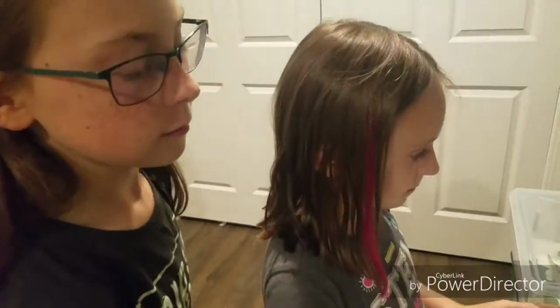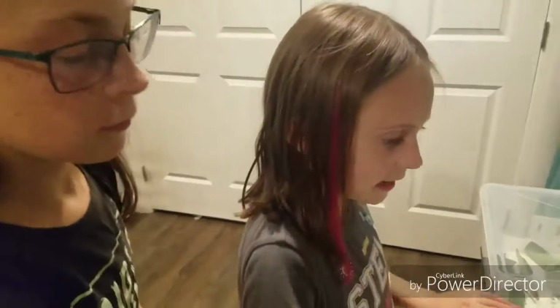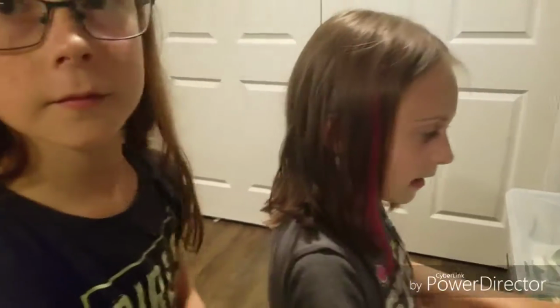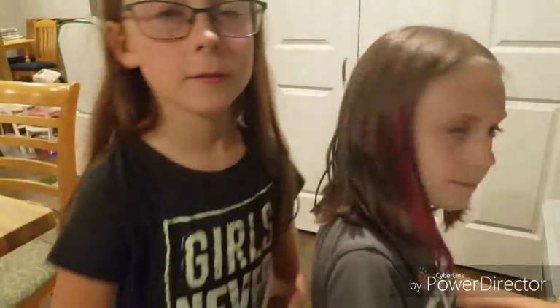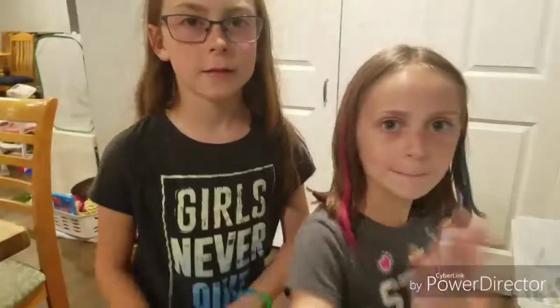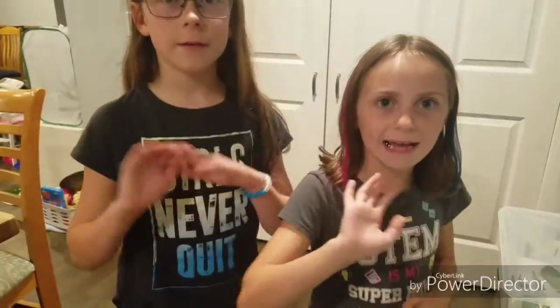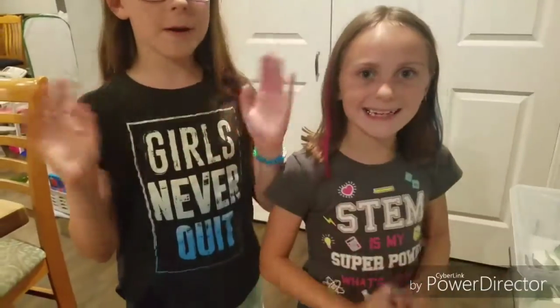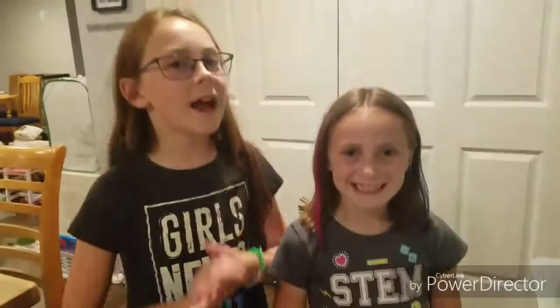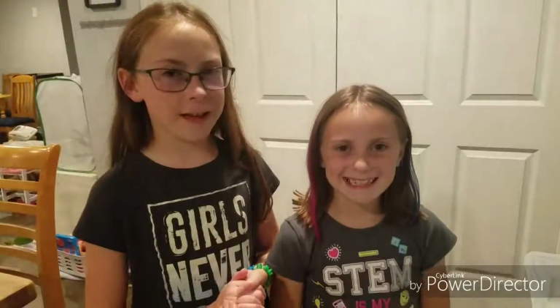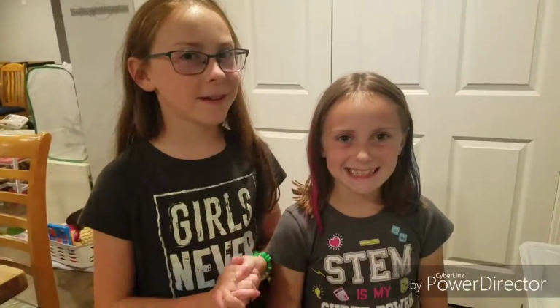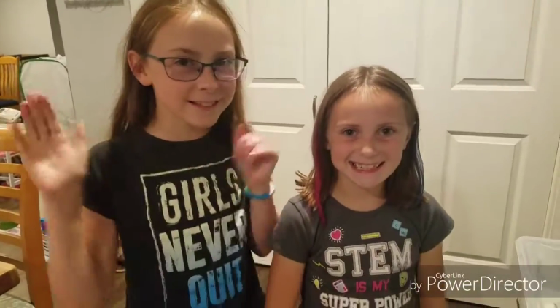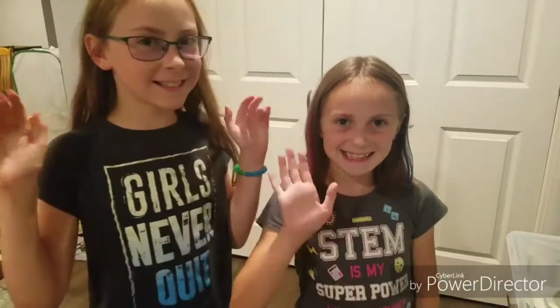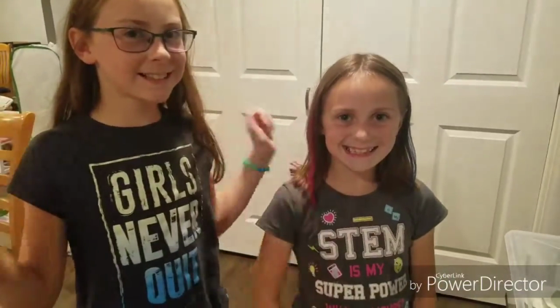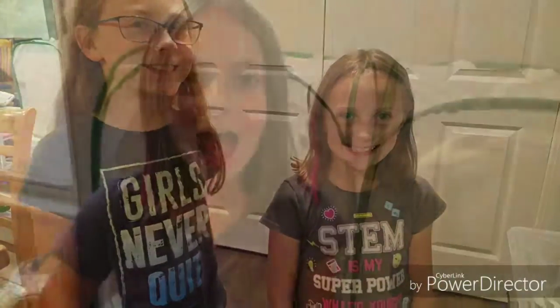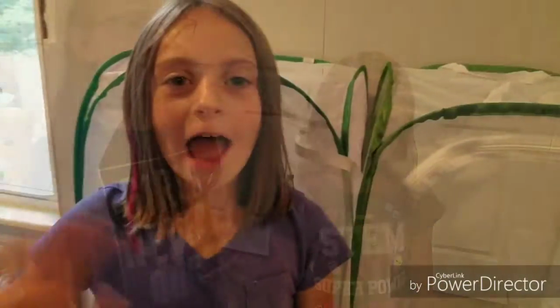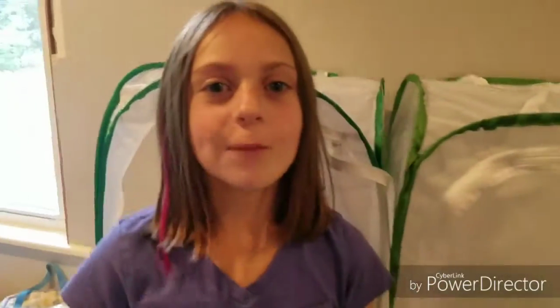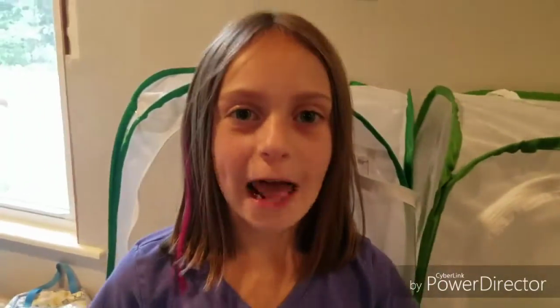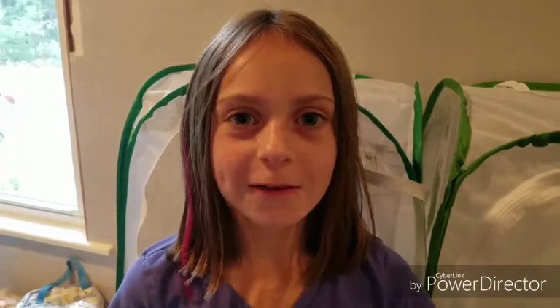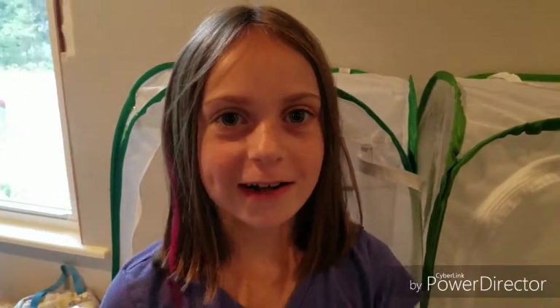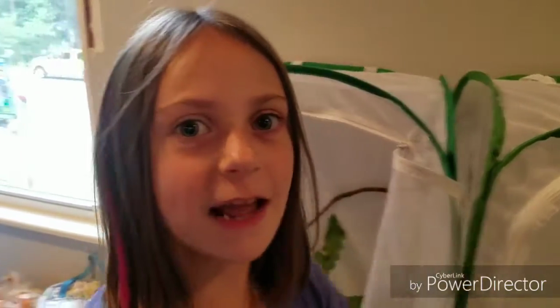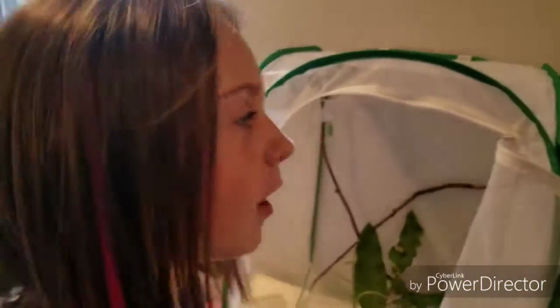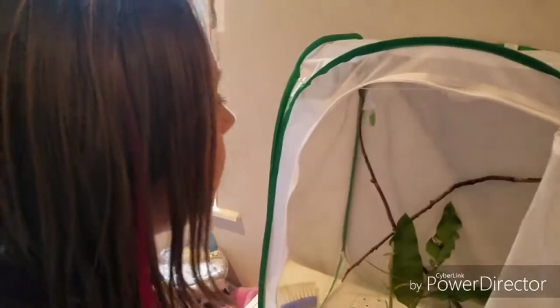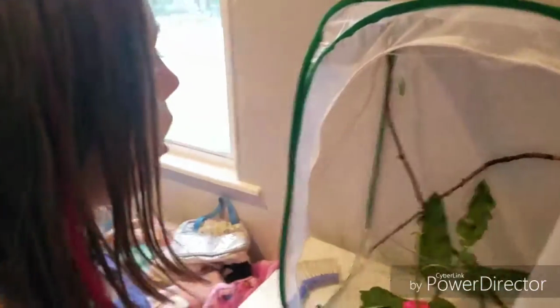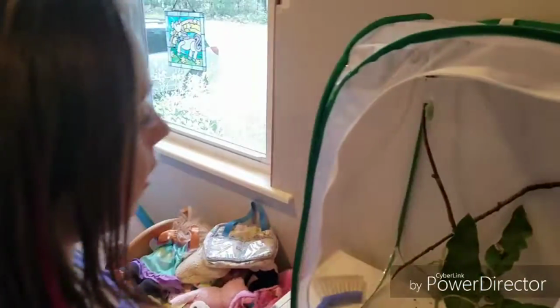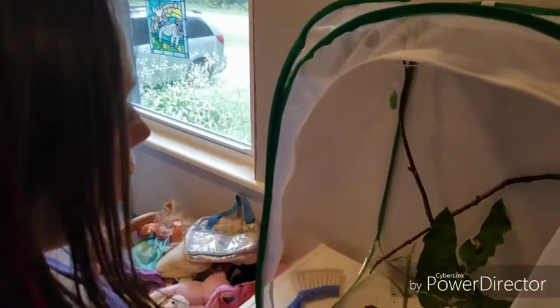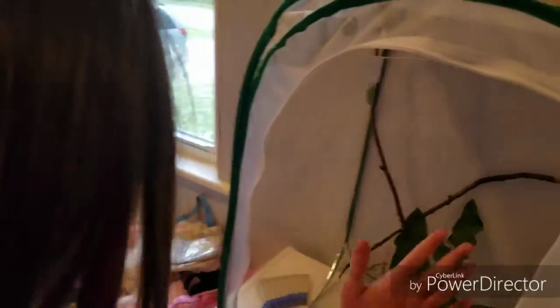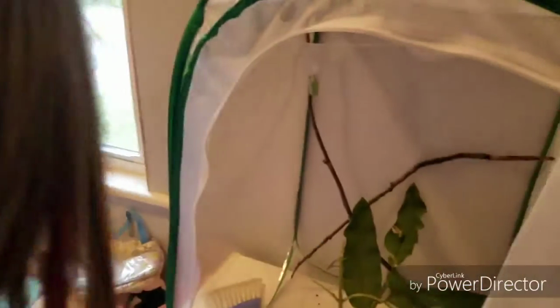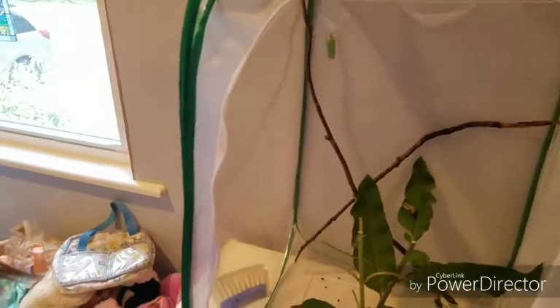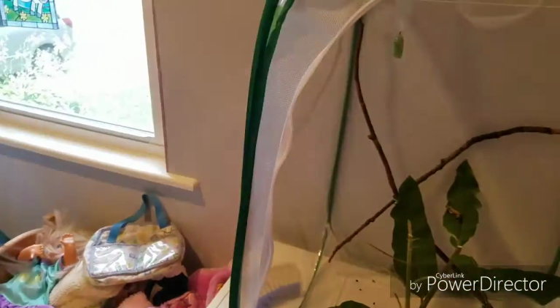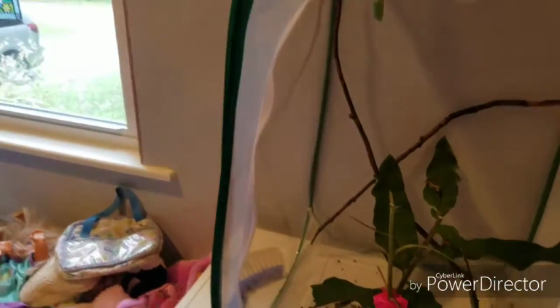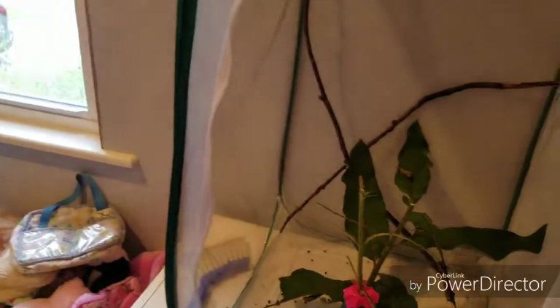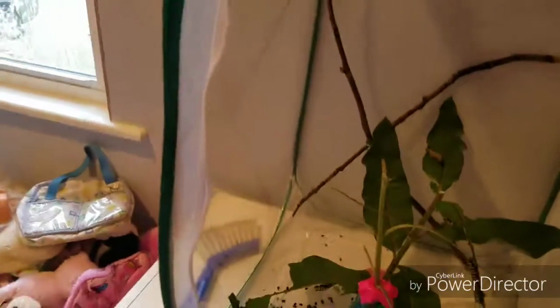See you next time. Bye. And remember, every caterpillar counts. Welcome back to Caterpillar Corner. Today we are updating on our six chrysalises and eight caterpillars.